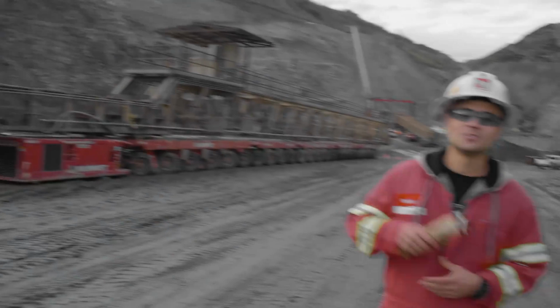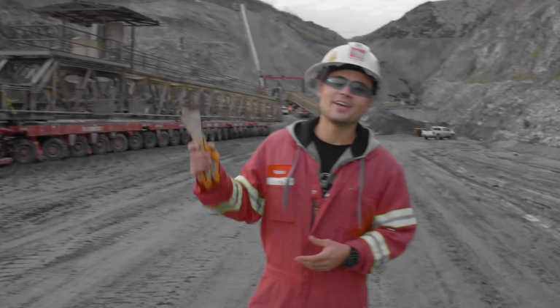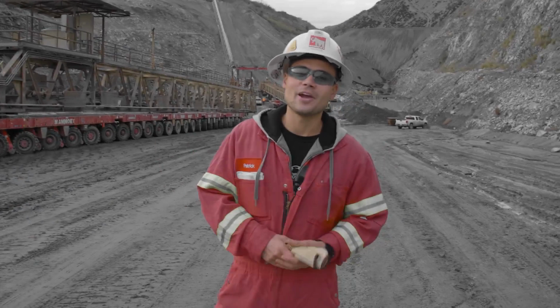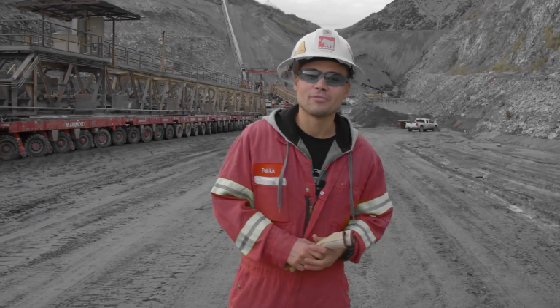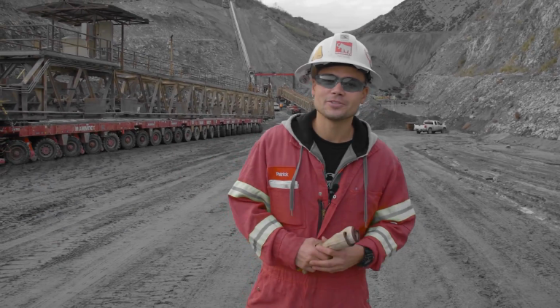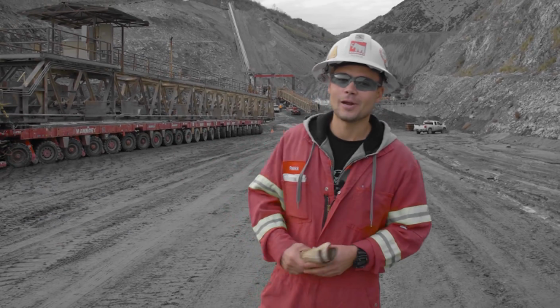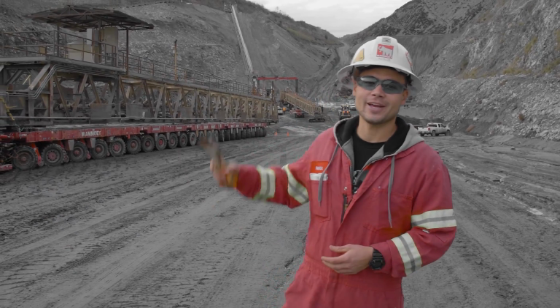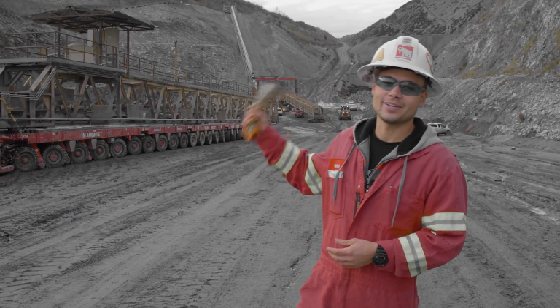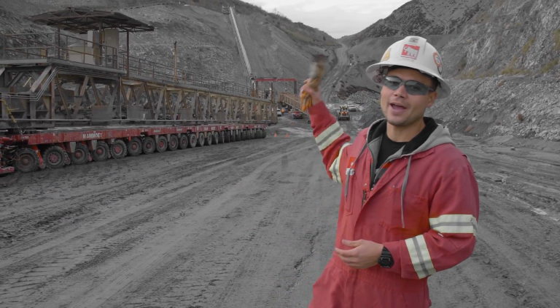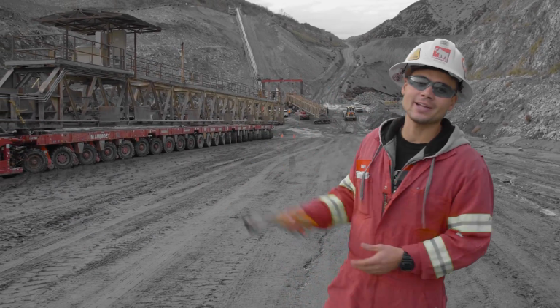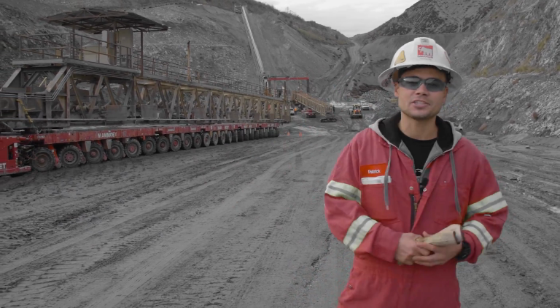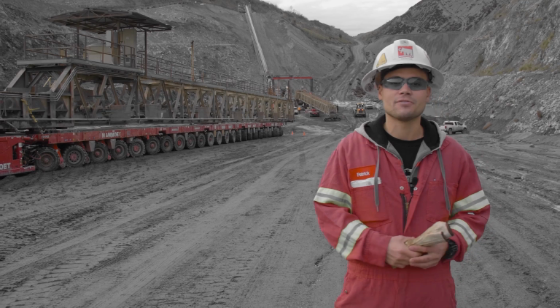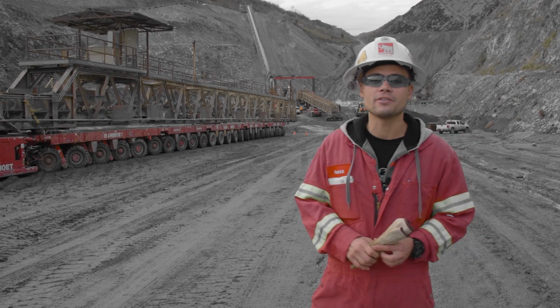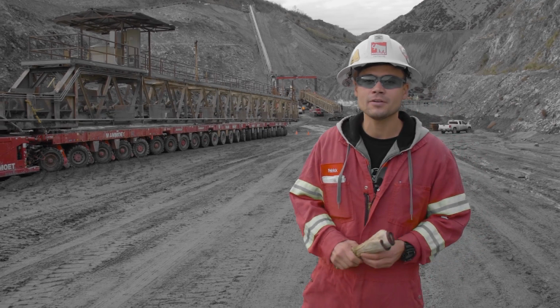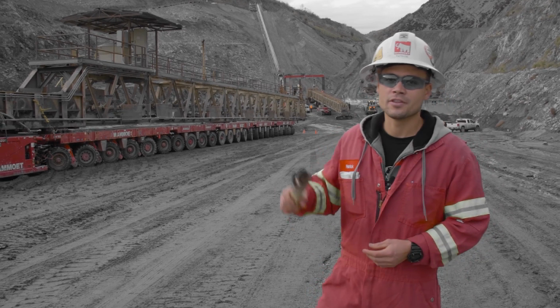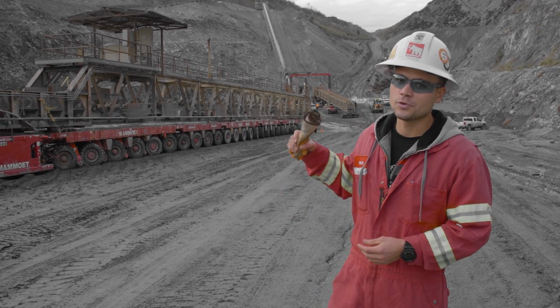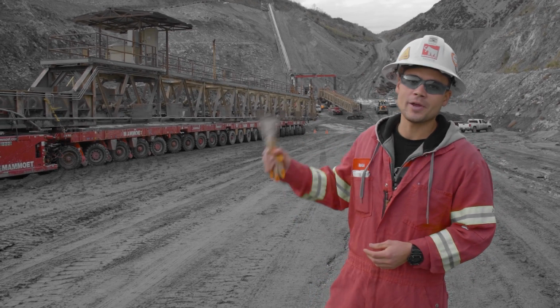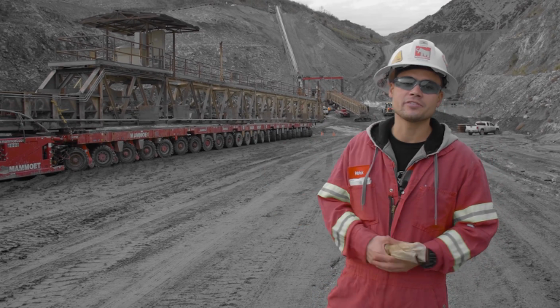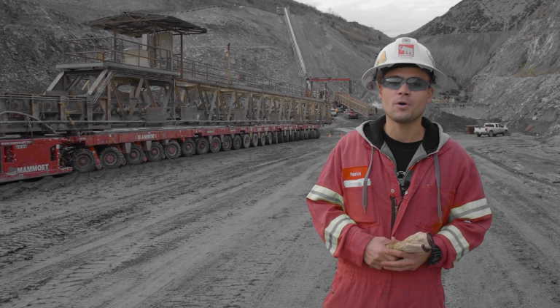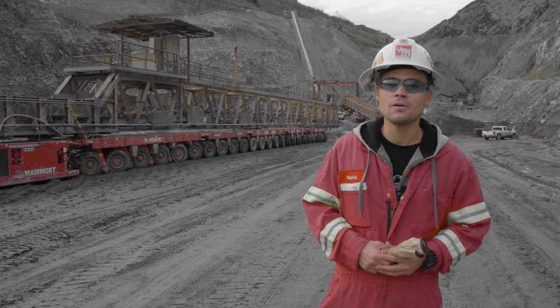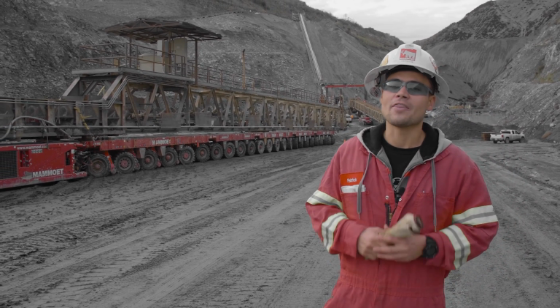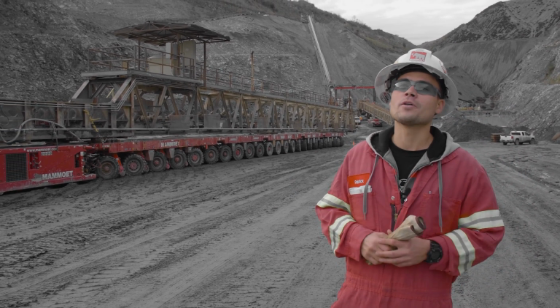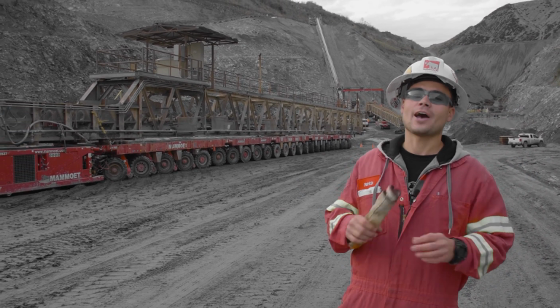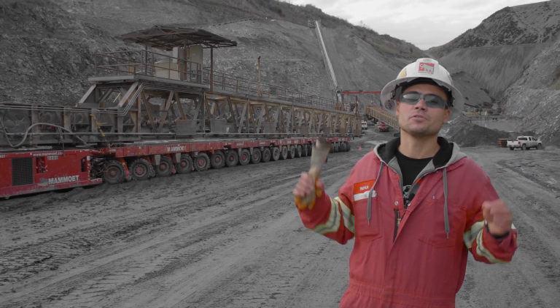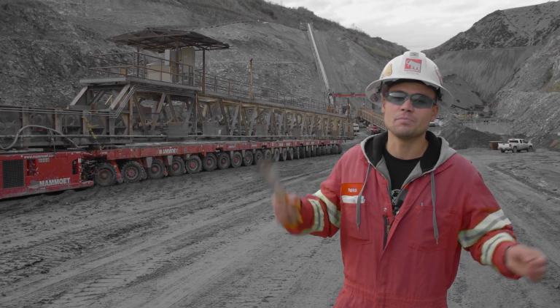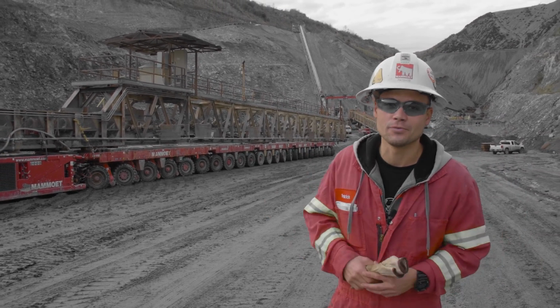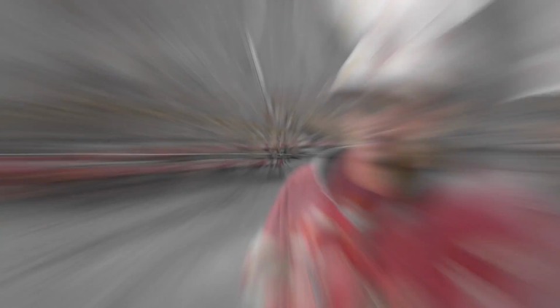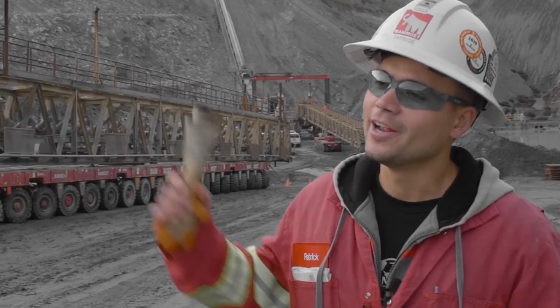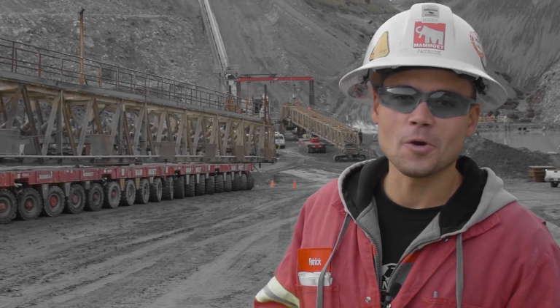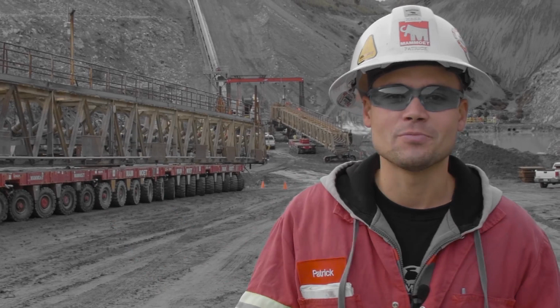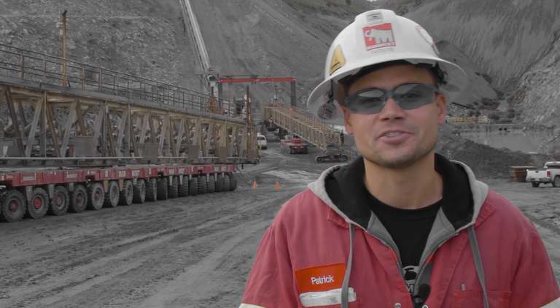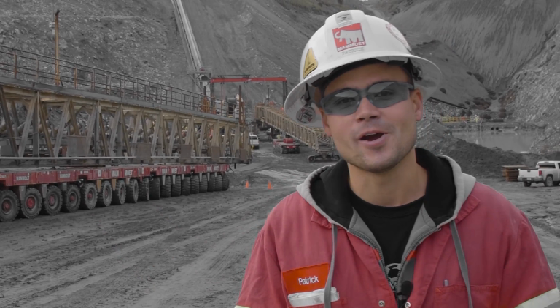So that's the end of day one, folks. We were able to get the tail and head section of the conveyor down. The gantry will be making its lift tomorrow. And the weather was absolutely beautiful. Here's to hoping that tomorrow is the same way.